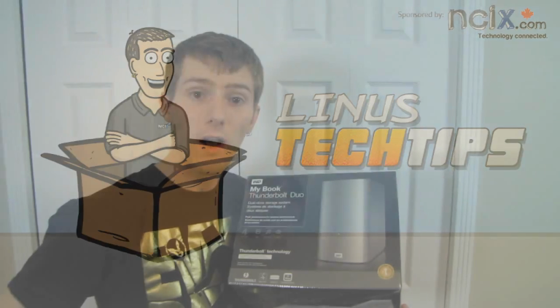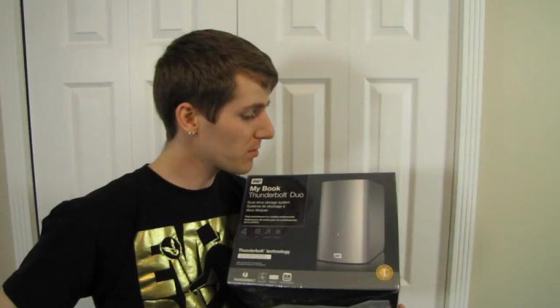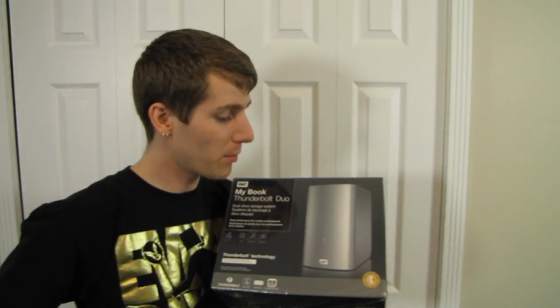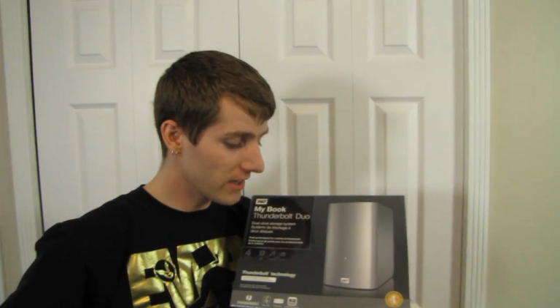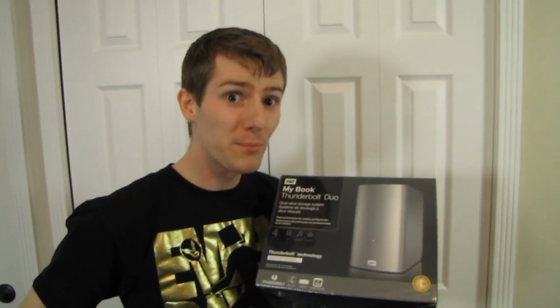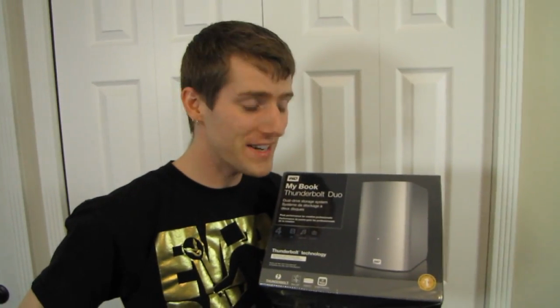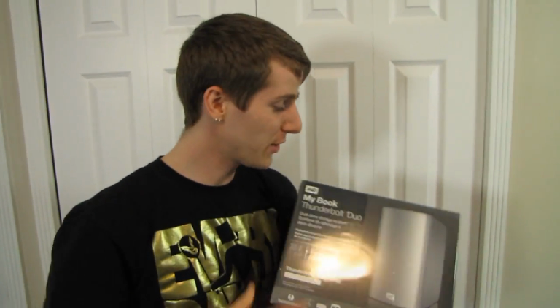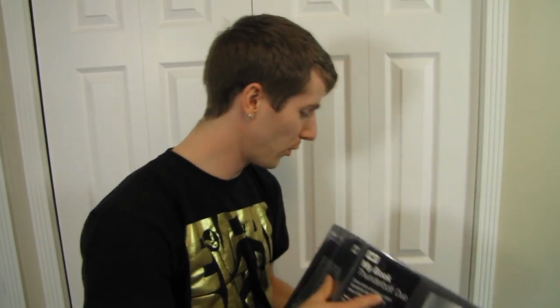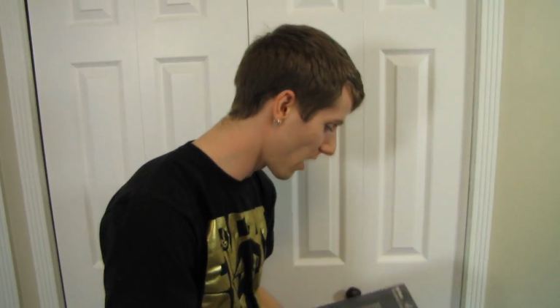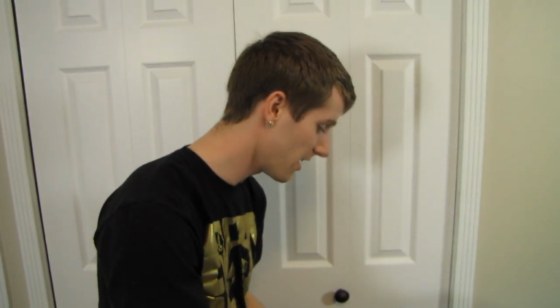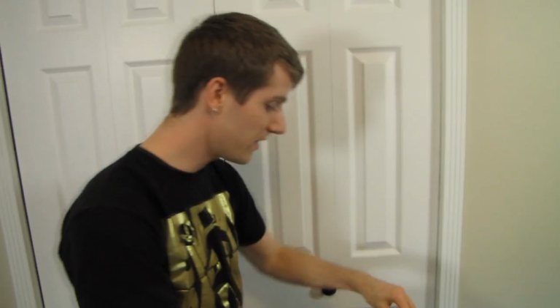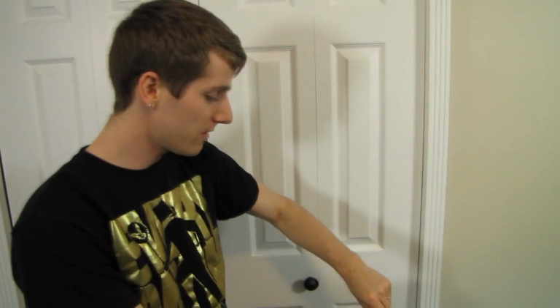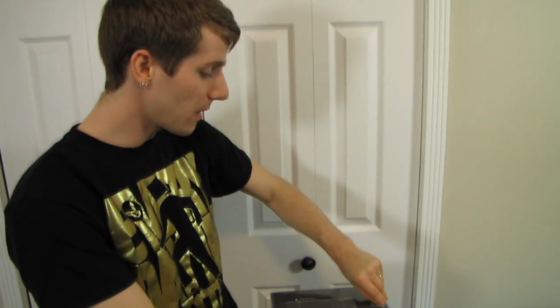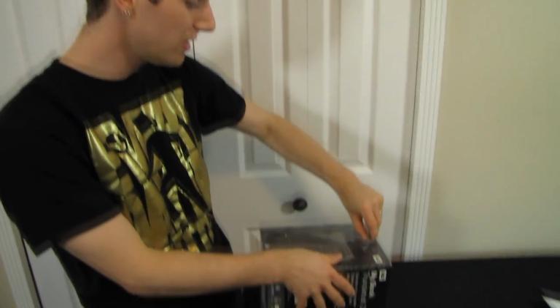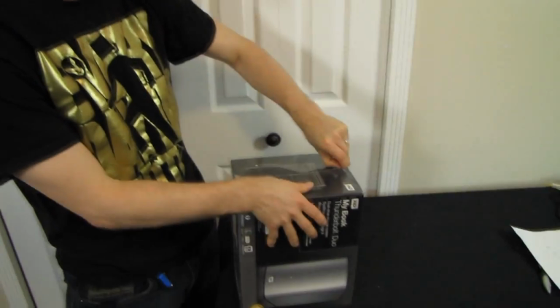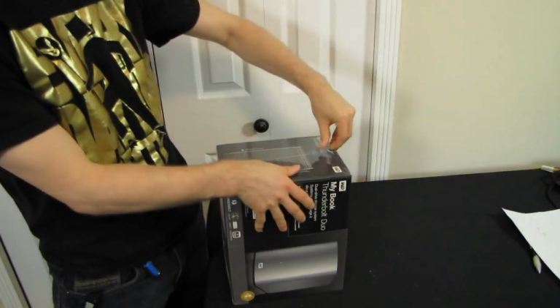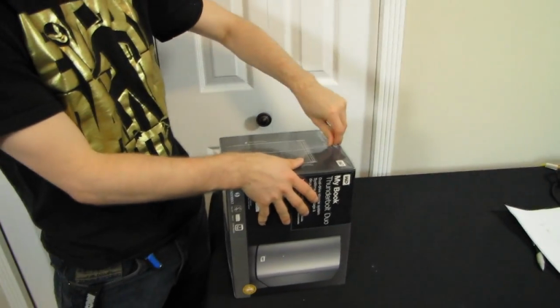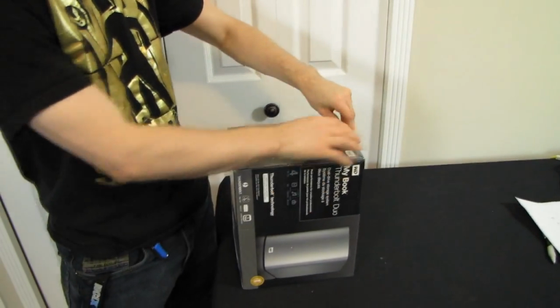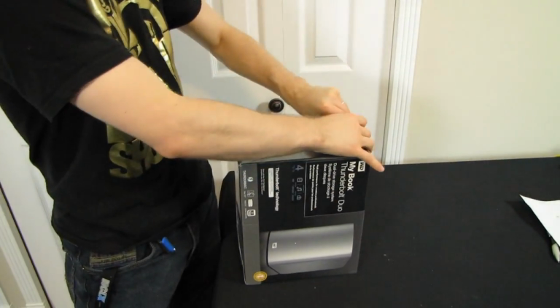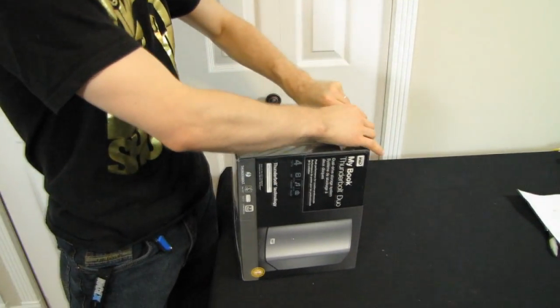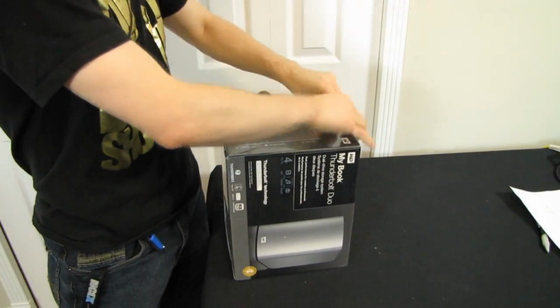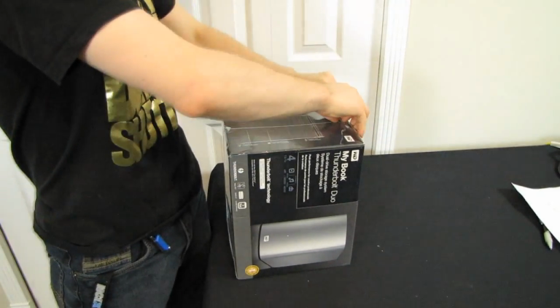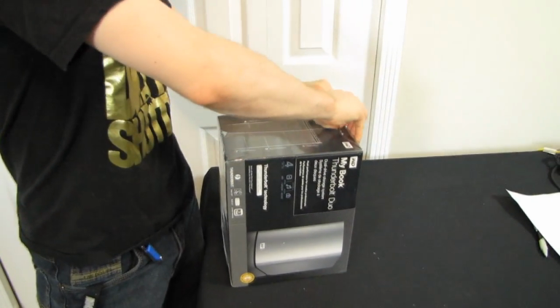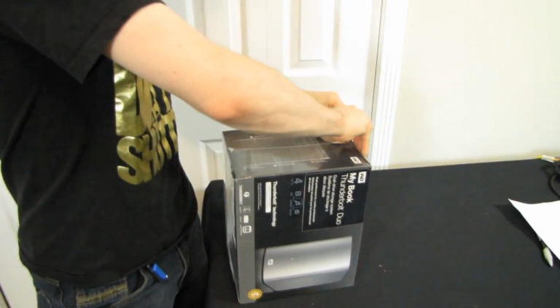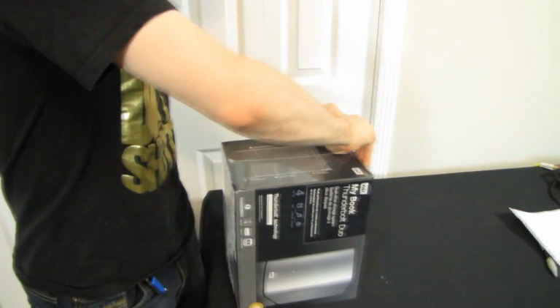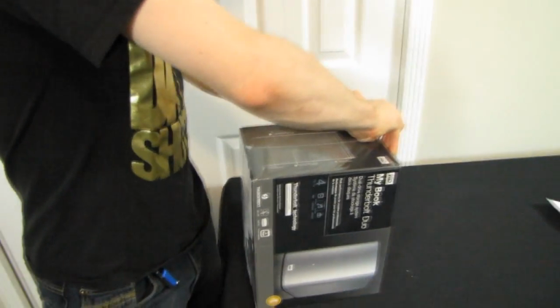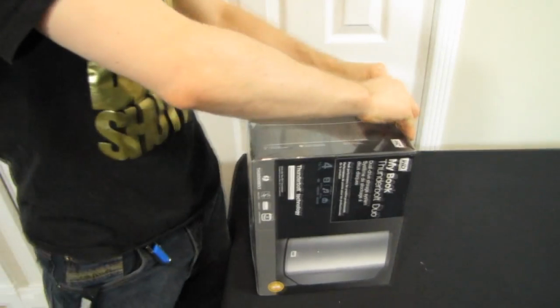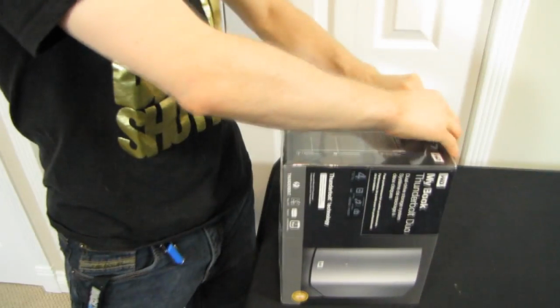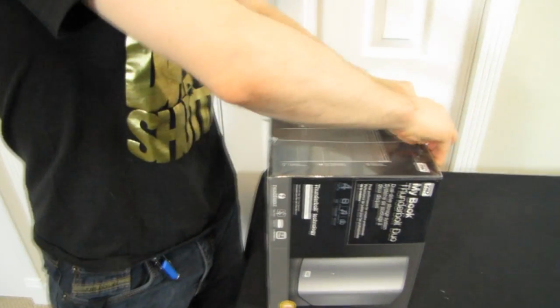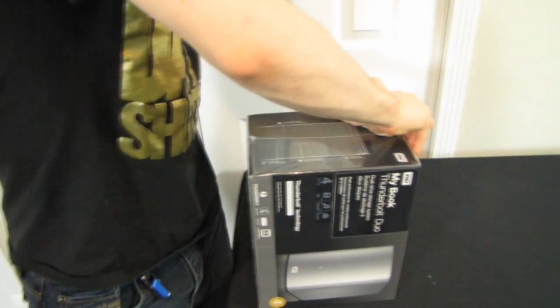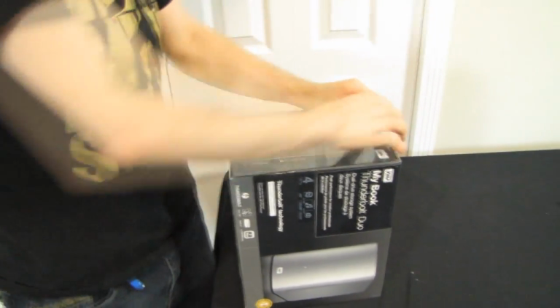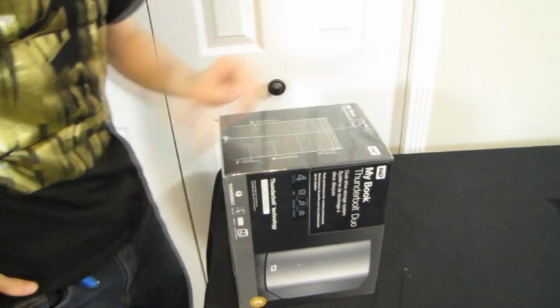Welcome to my unboxing of a pretty cool product. This is the WD MyBook Thunderbolt Duo, and what makes it a duo is the fact that it is a dual drive storage system.